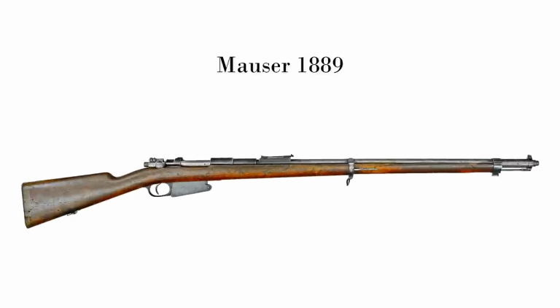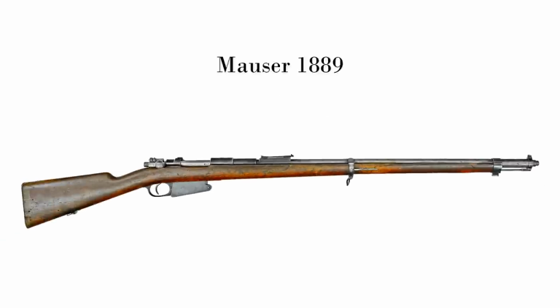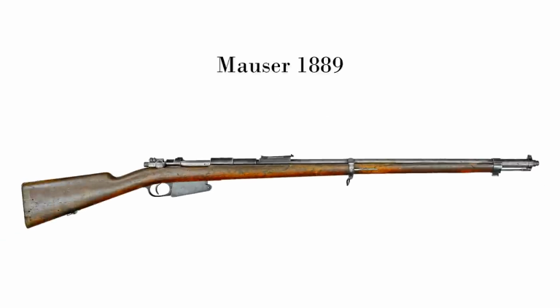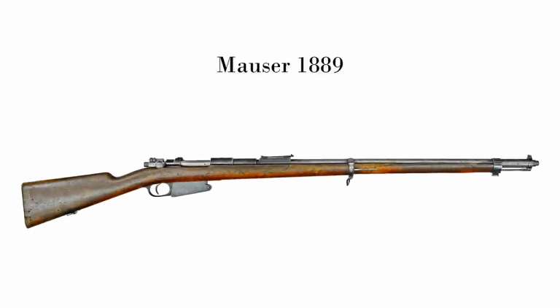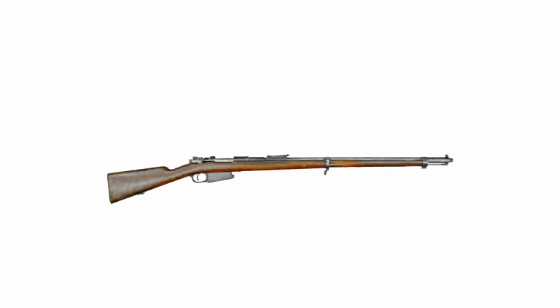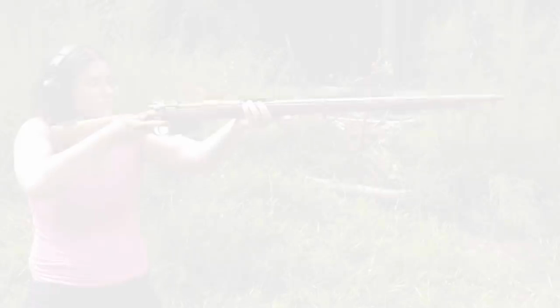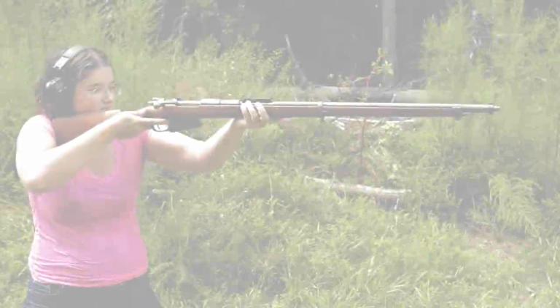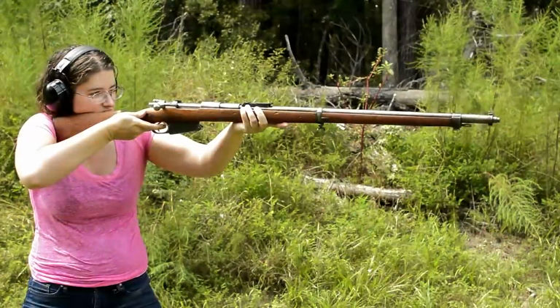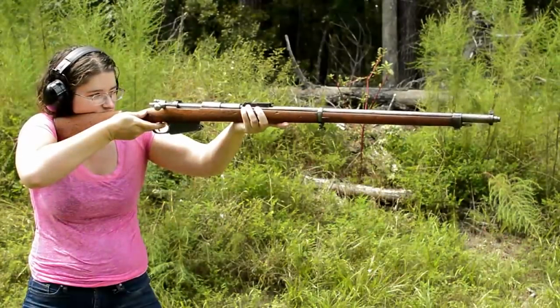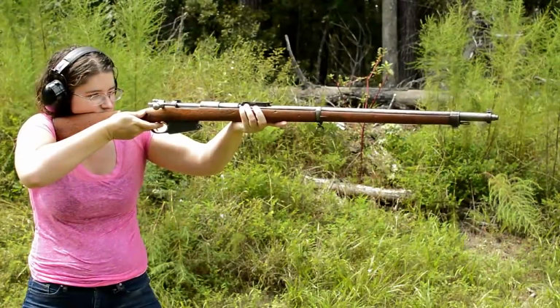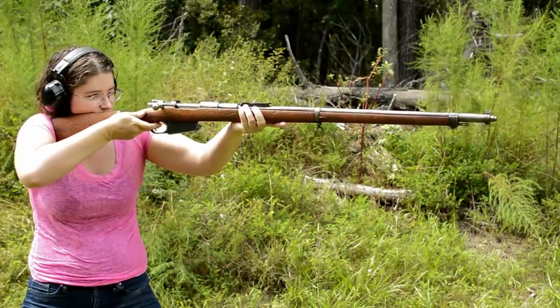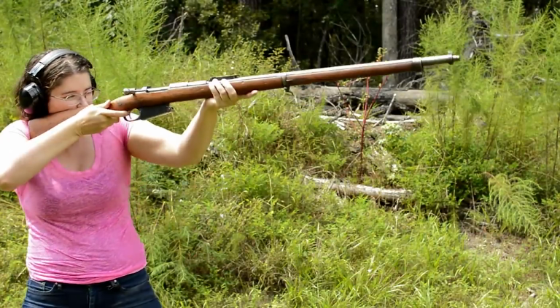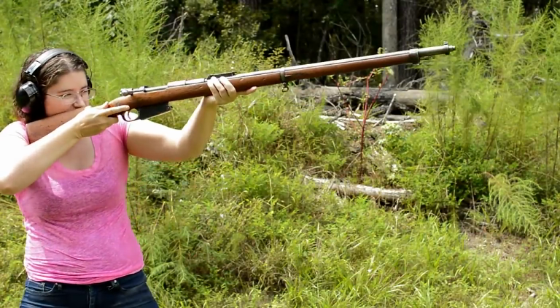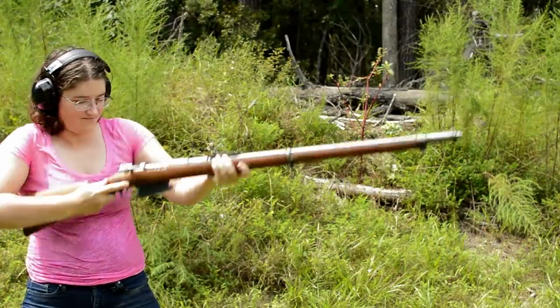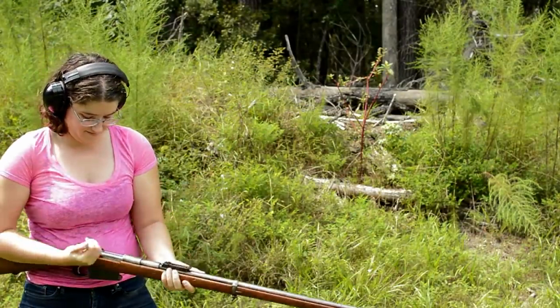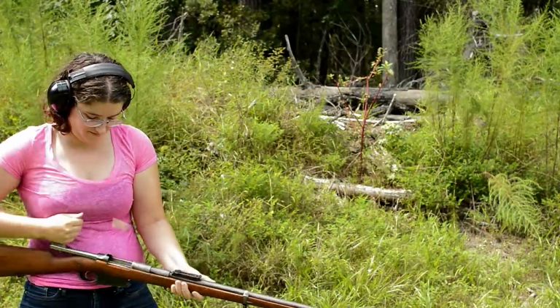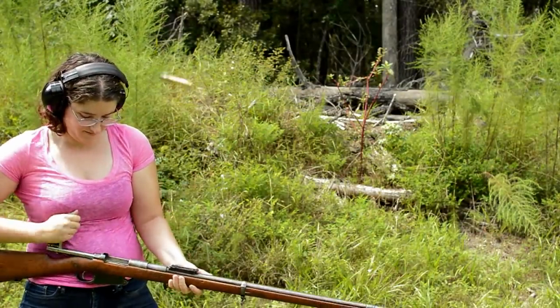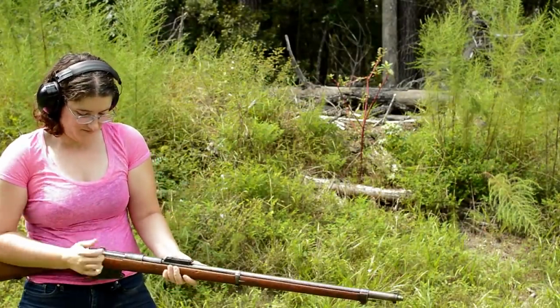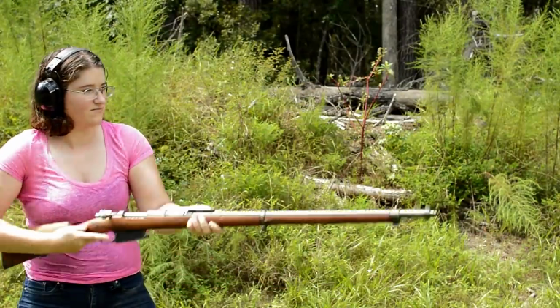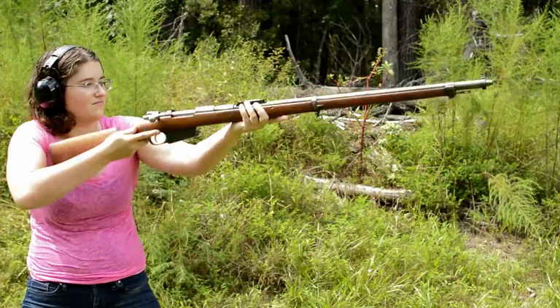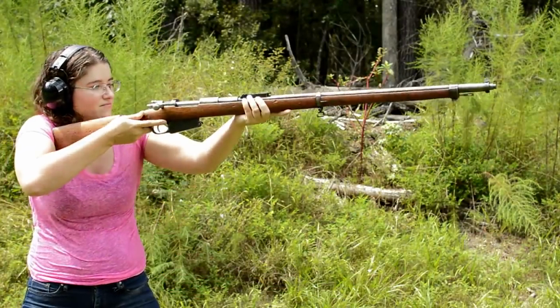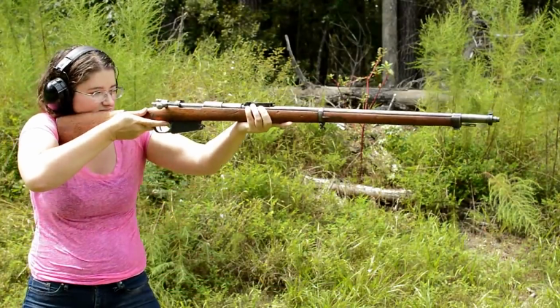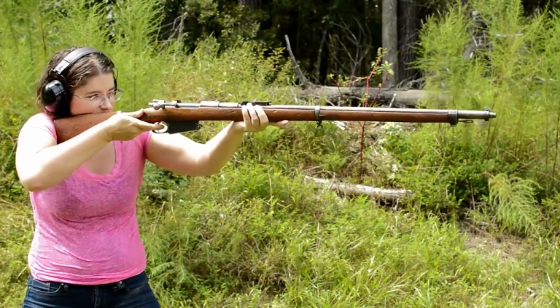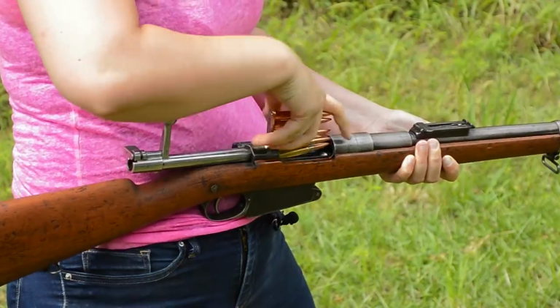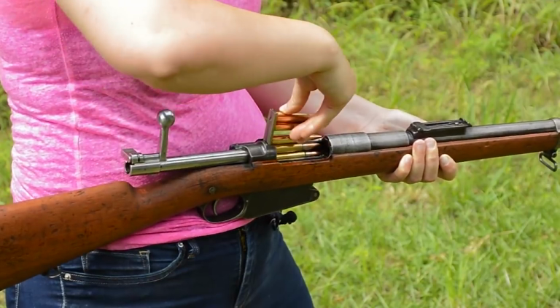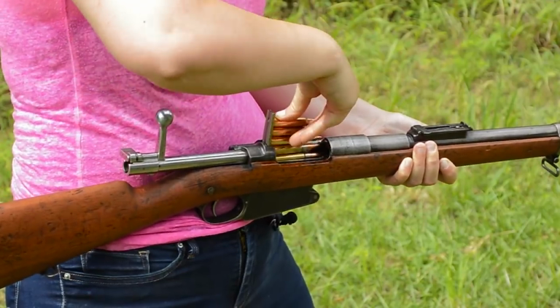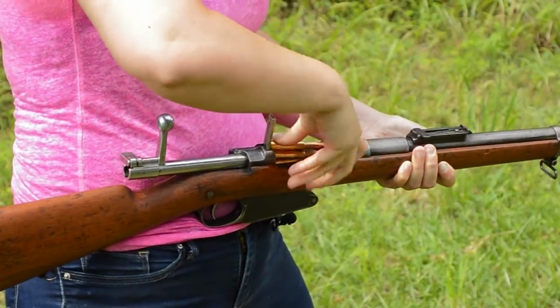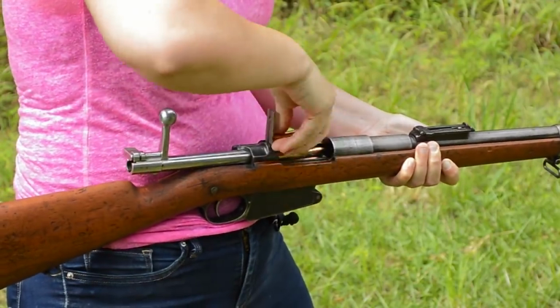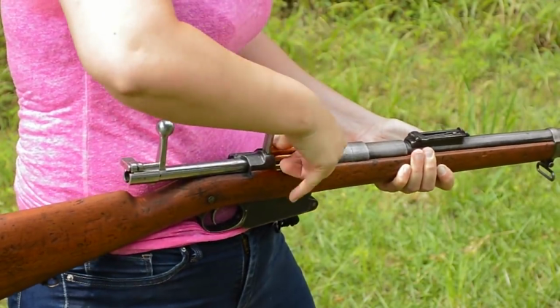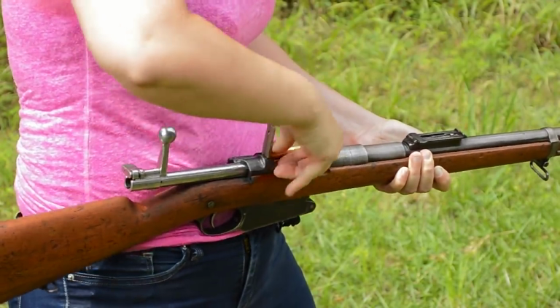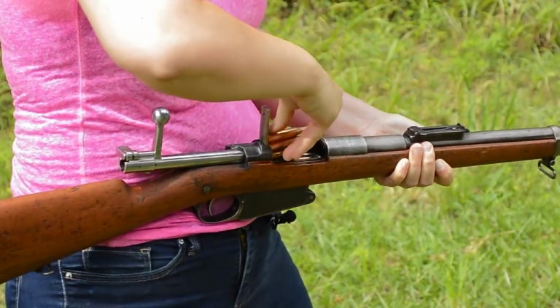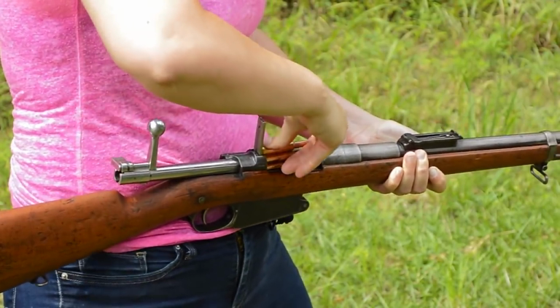Mauser, 1889. Weighing in at 9.3 pounds with an overall length of 50 inches, this was the first modern Mauser, going from black powder to smokeless. Loading up, she takes five rounds of 7.65 Mauser from the then-new stripper clip.